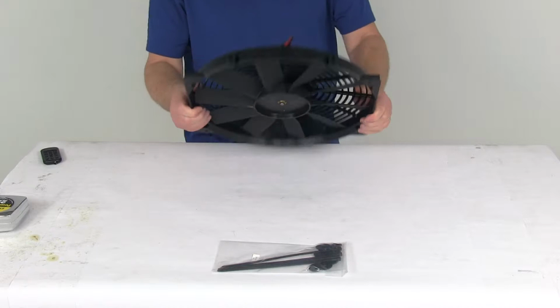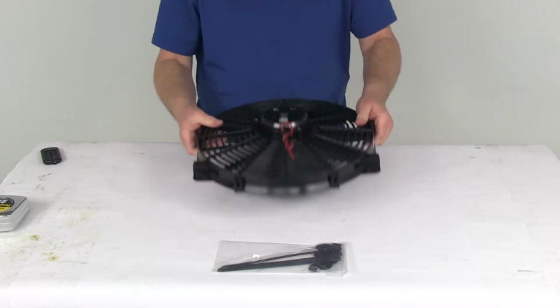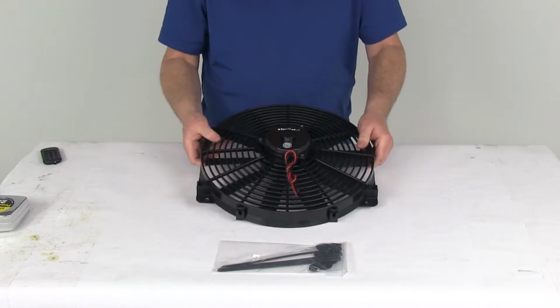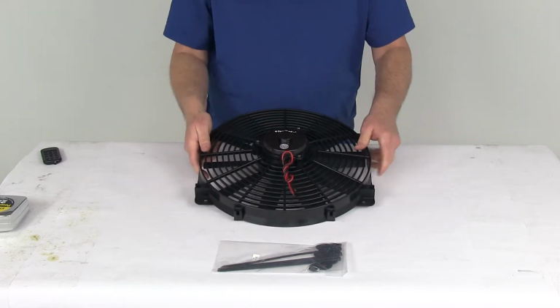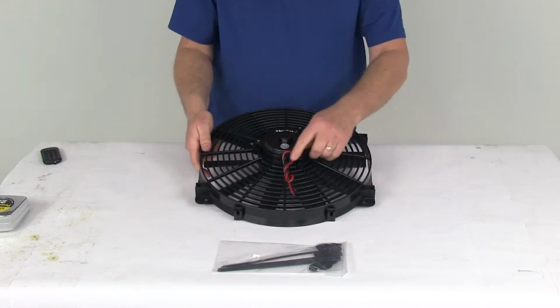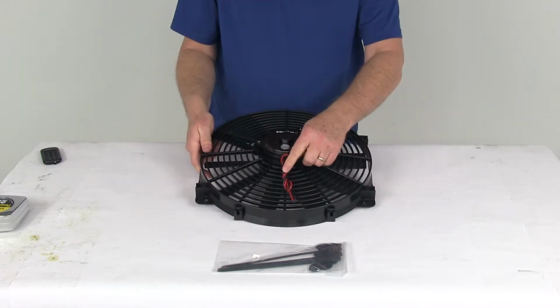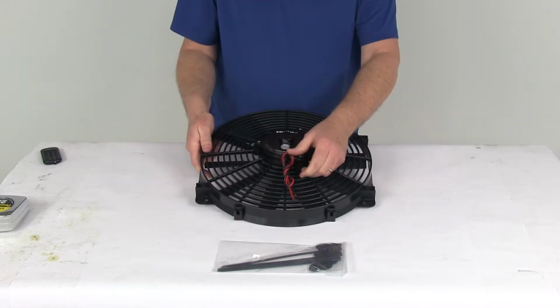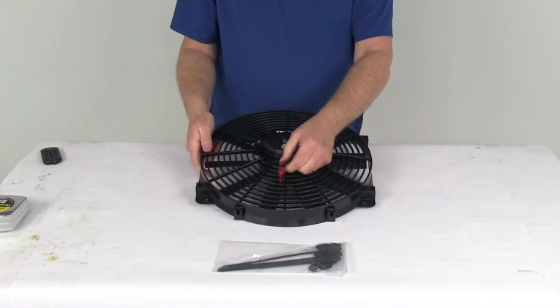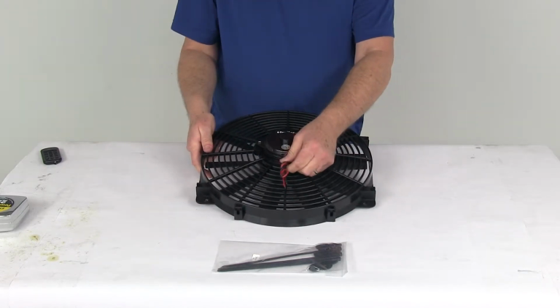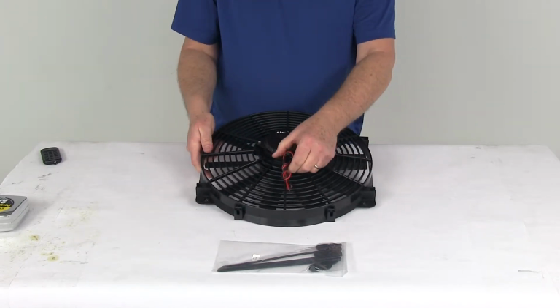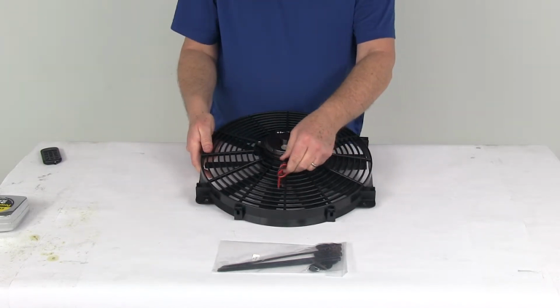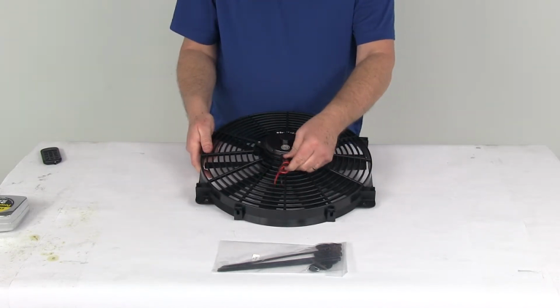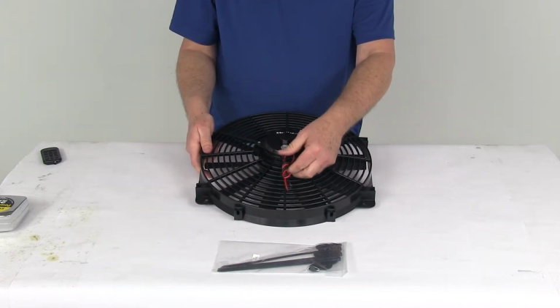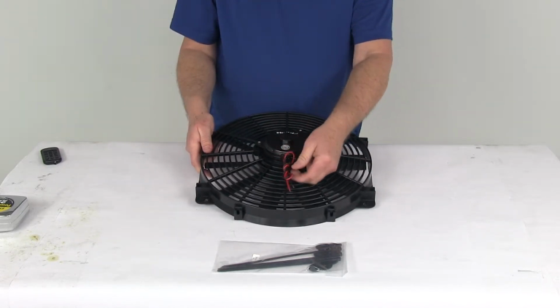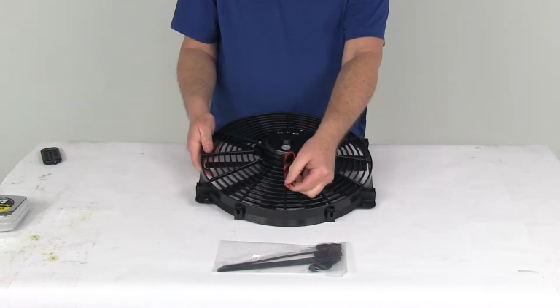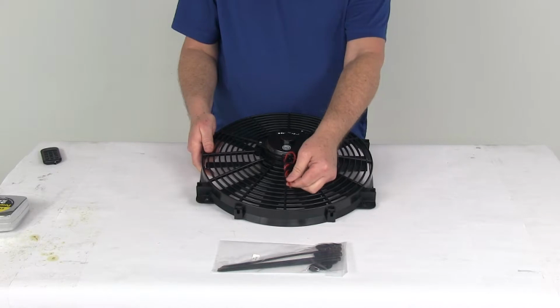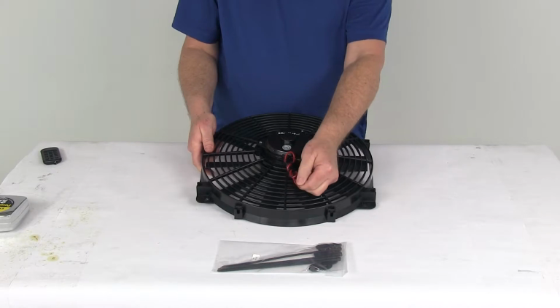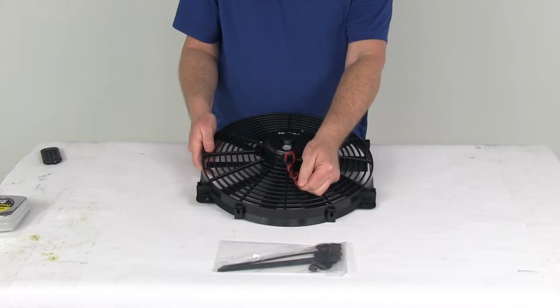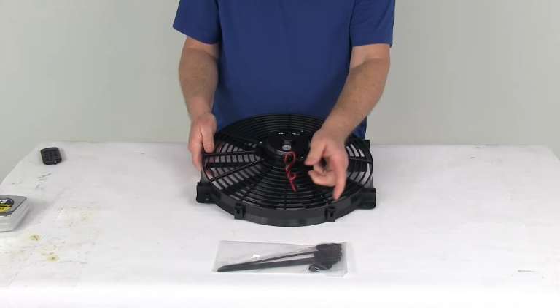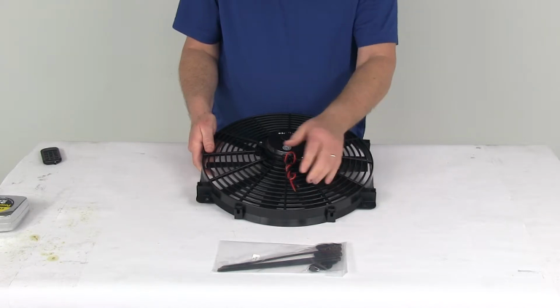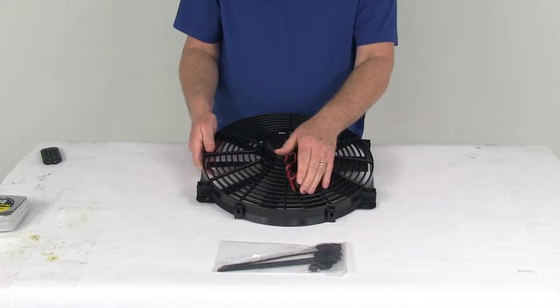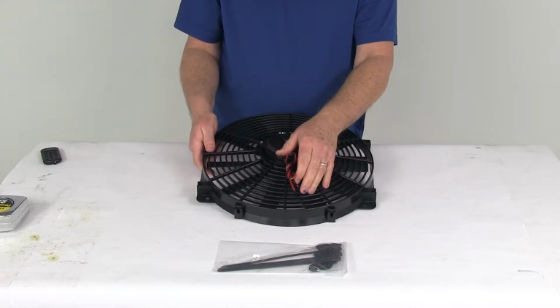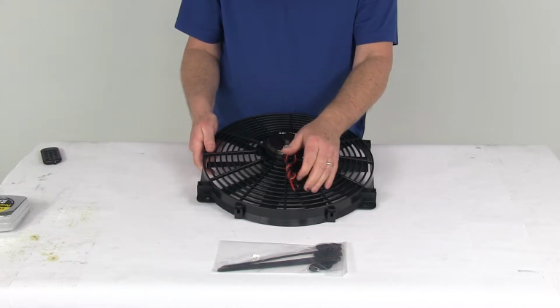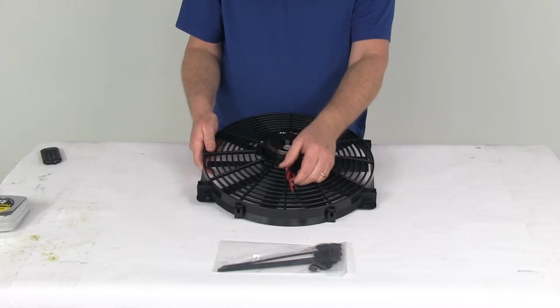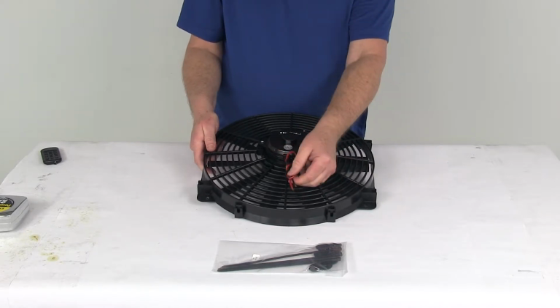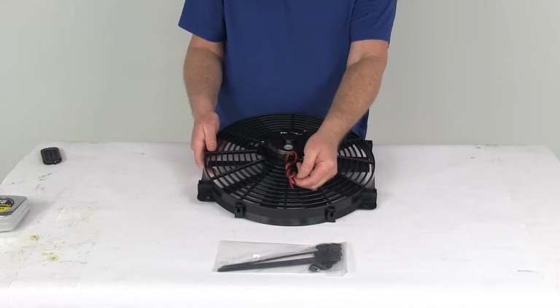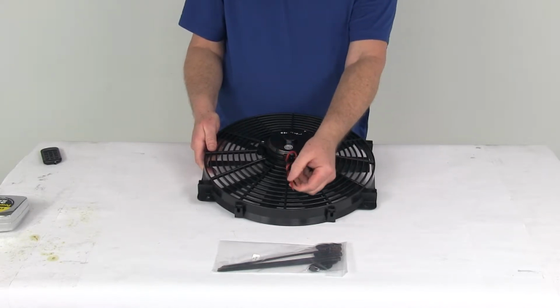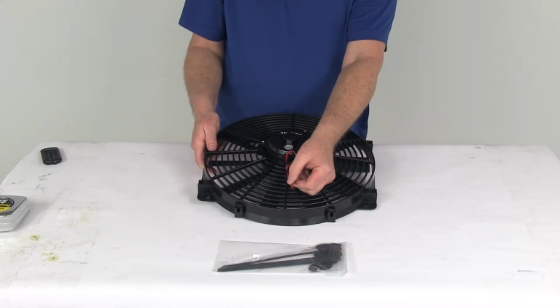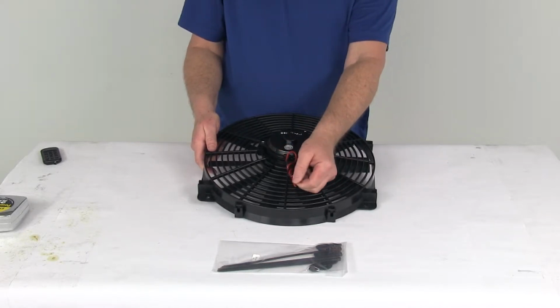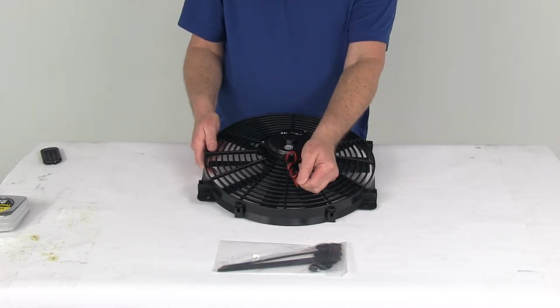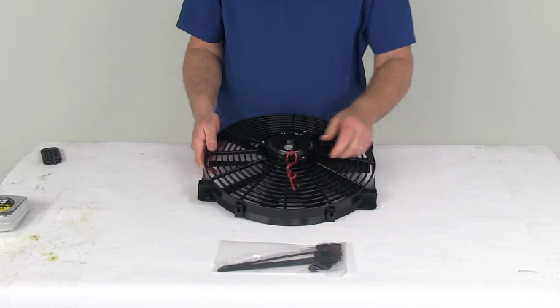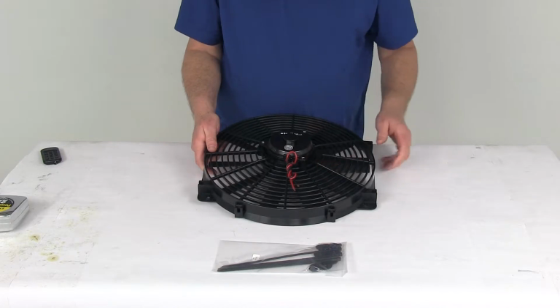The other thing you need to remember is the wiring. If you're using it as a puller, as it comes to you, the red is positive and the black is negative. If you're going to use it as a pusher, you just reverse it — red would be negative and black would be positive.